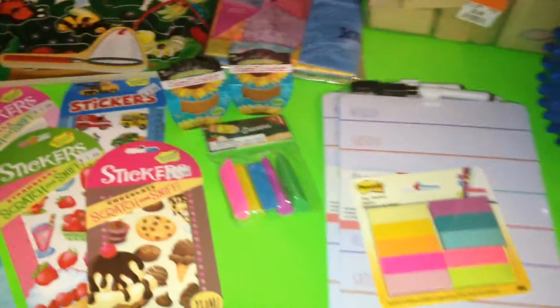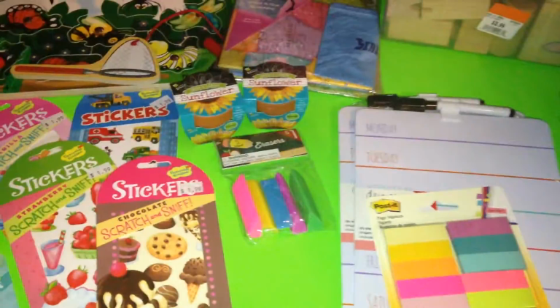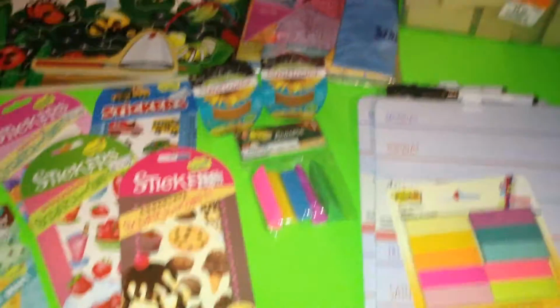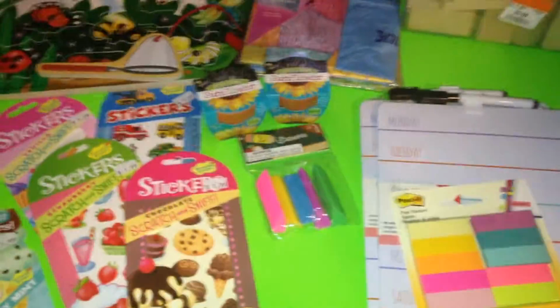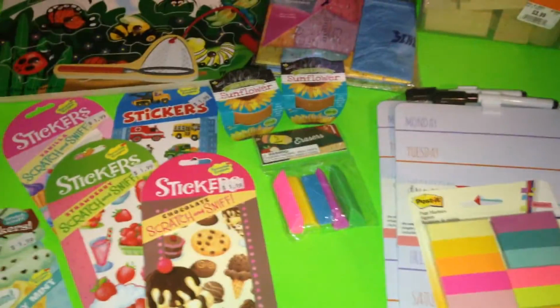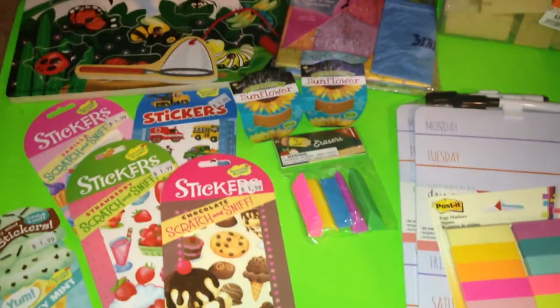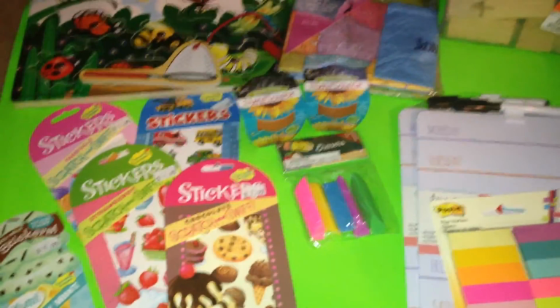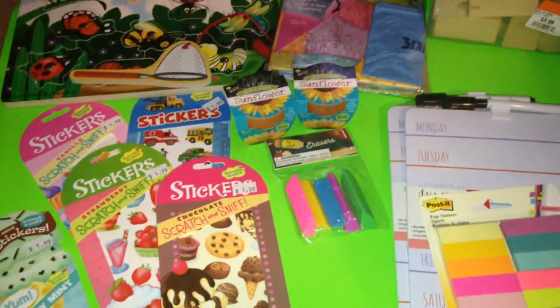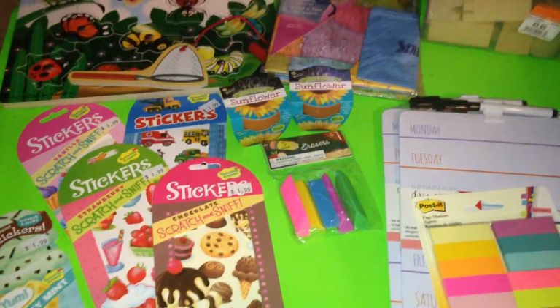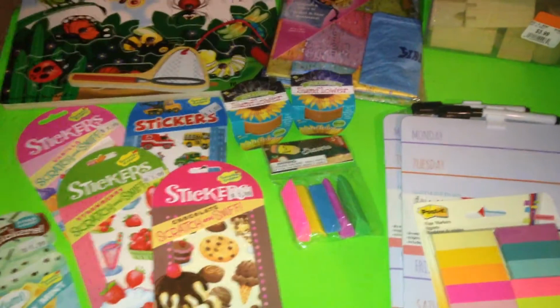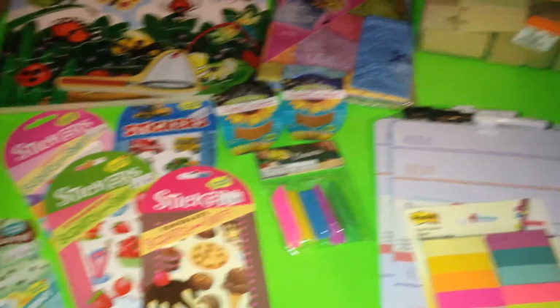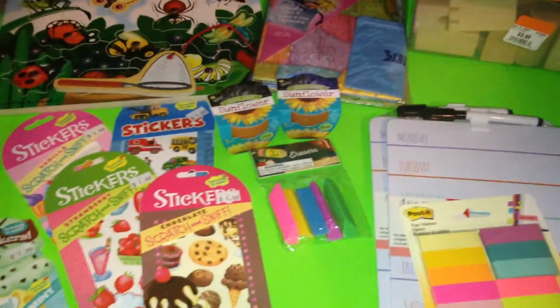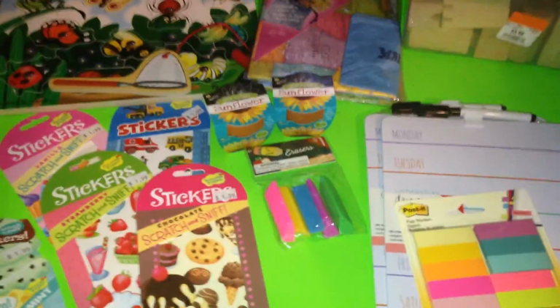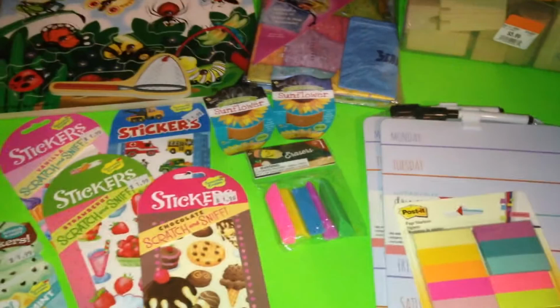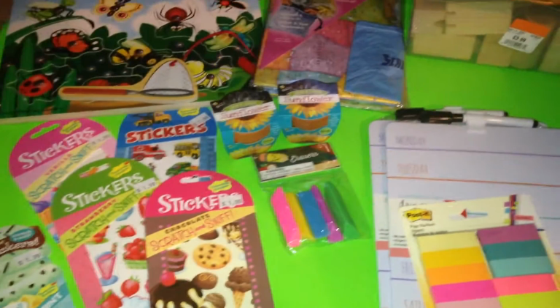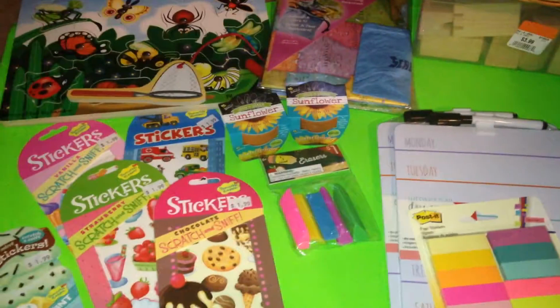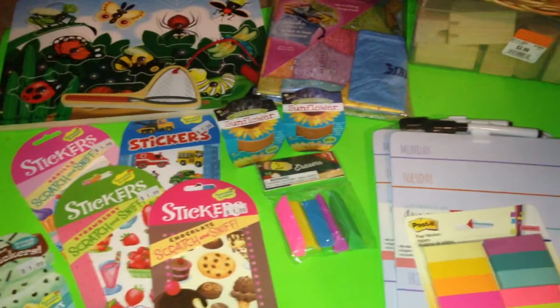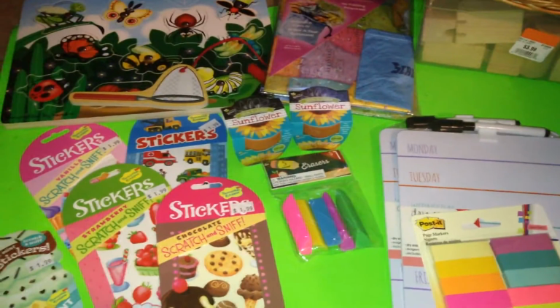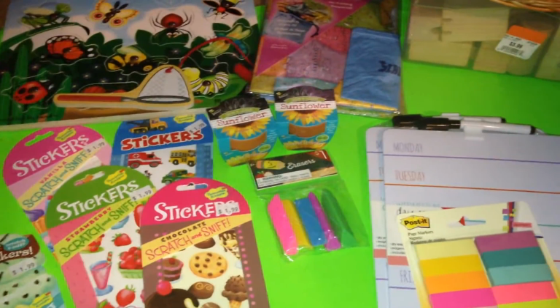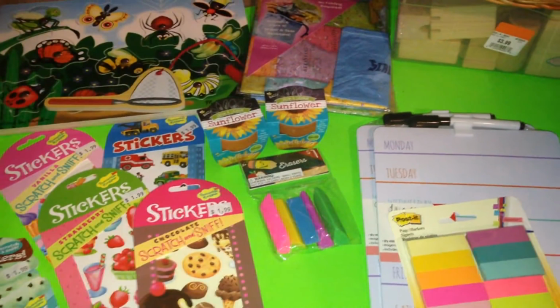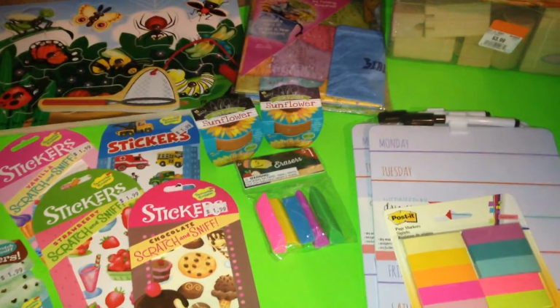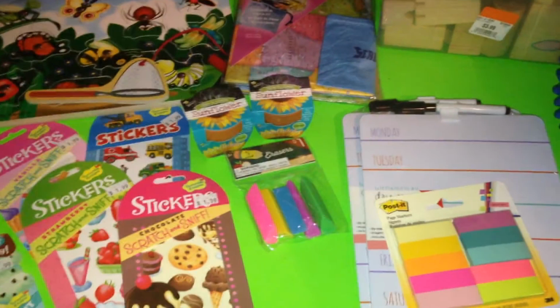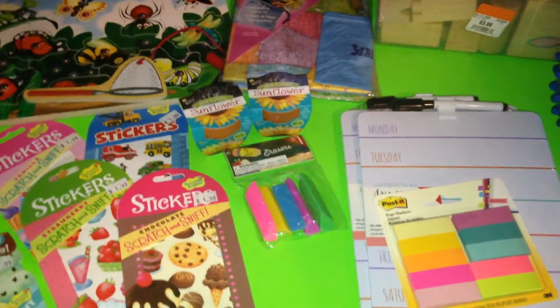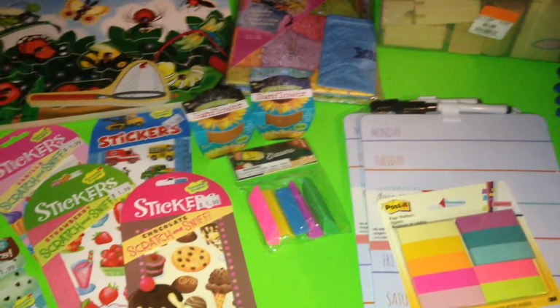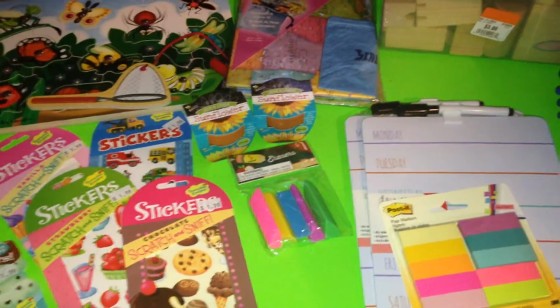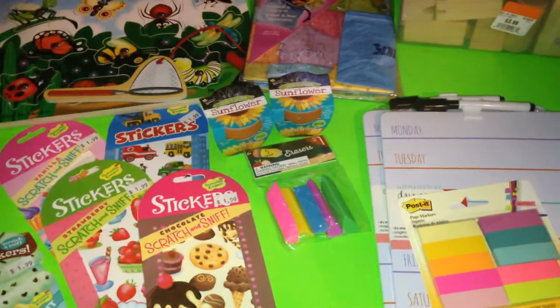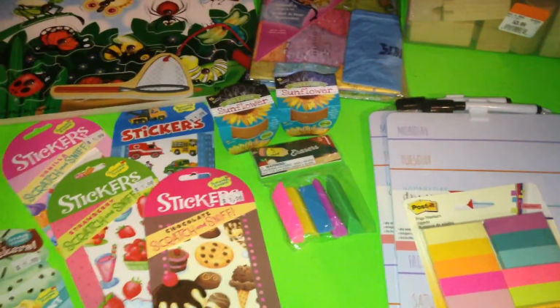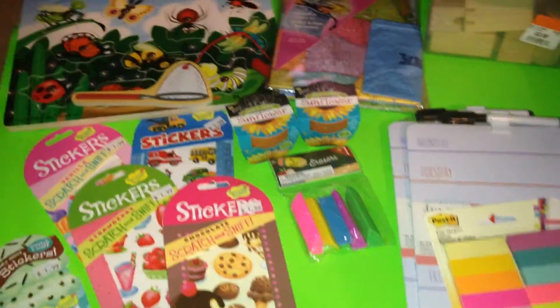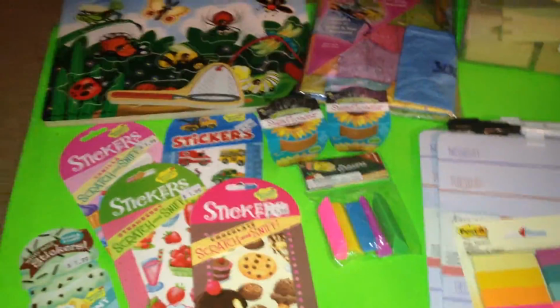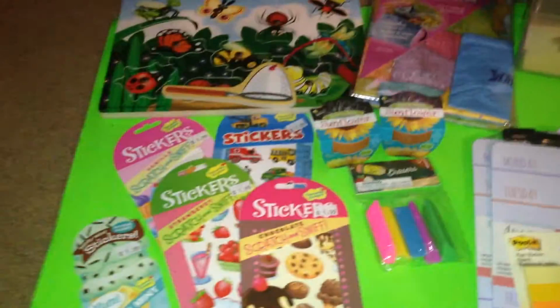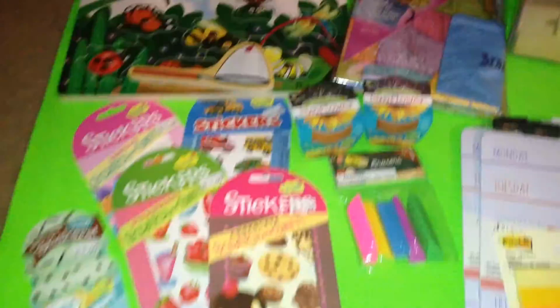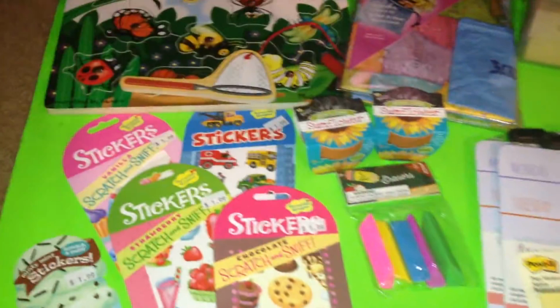I'm just doing a quick haul video for you. I went to my local teacher's store, Target, and the thrift store. Let's begin.